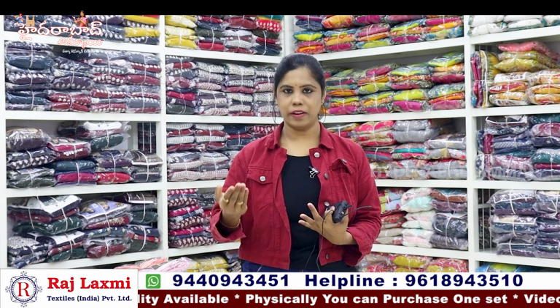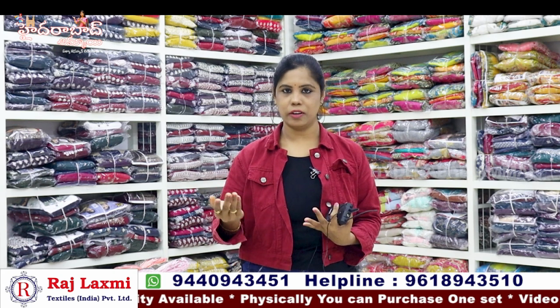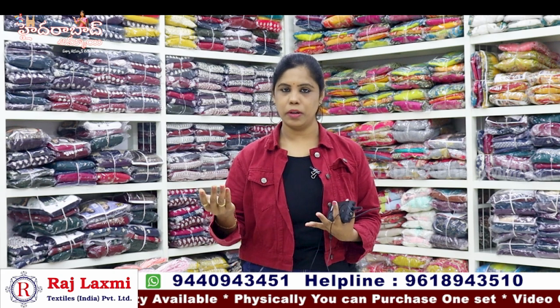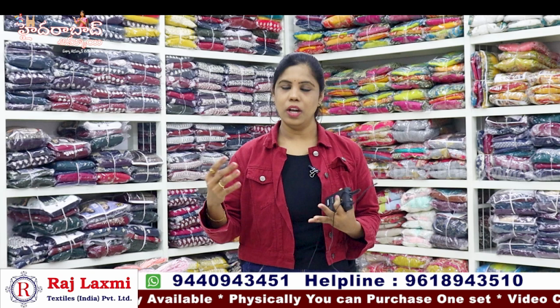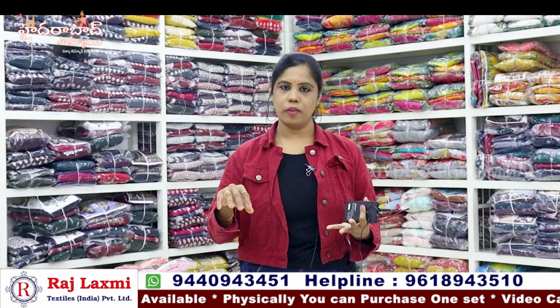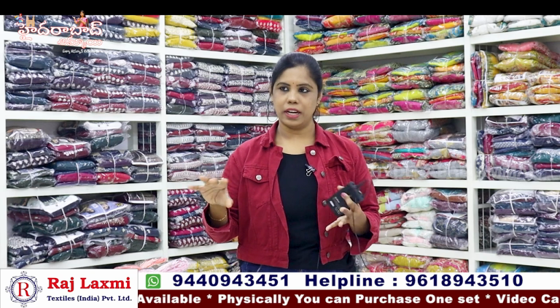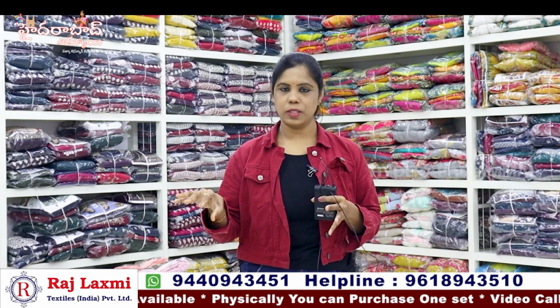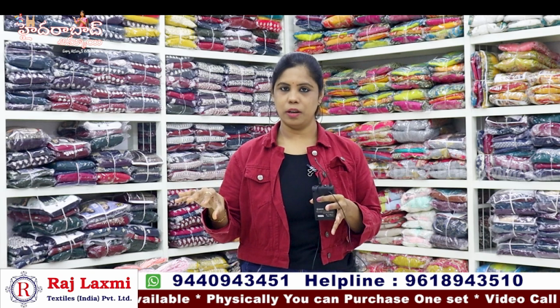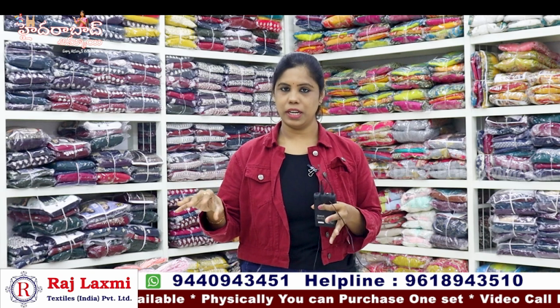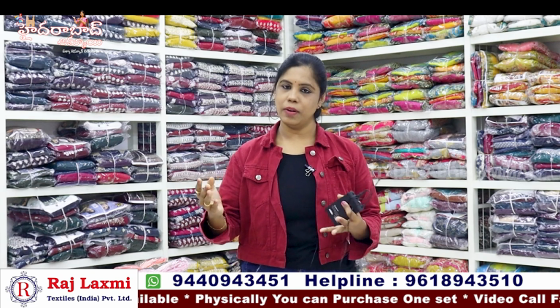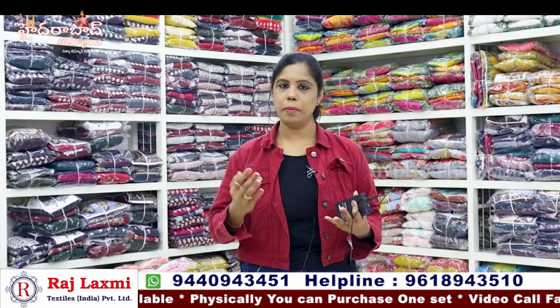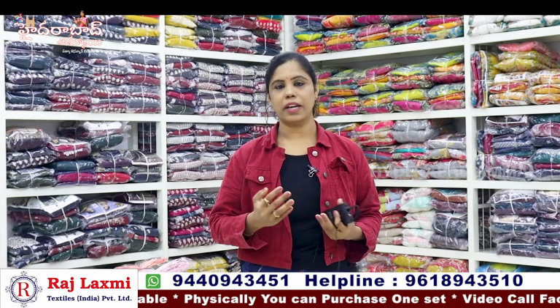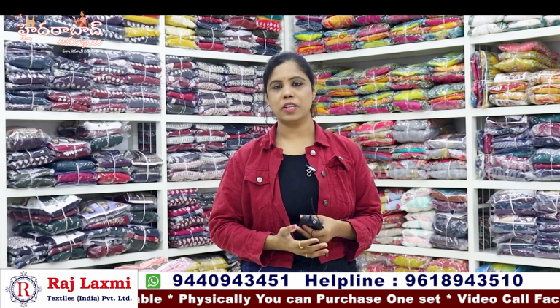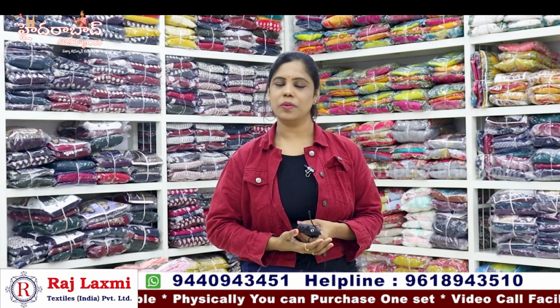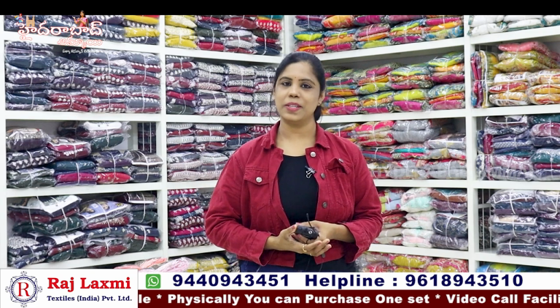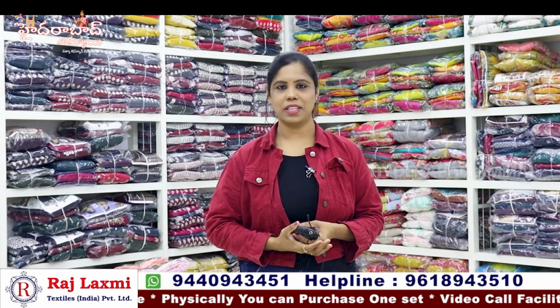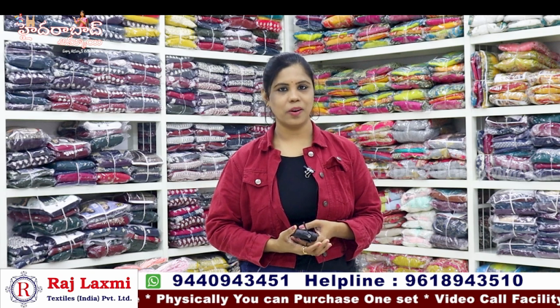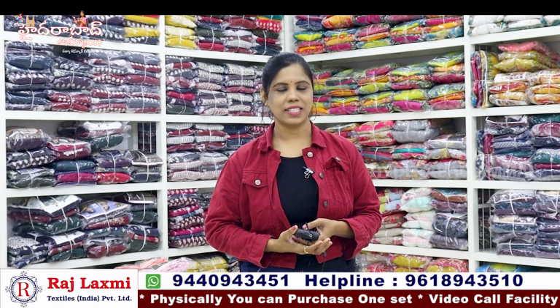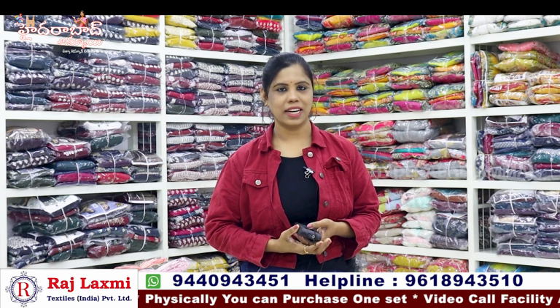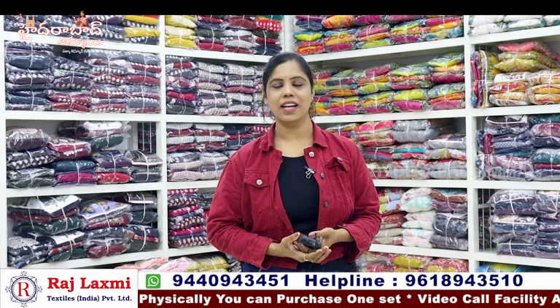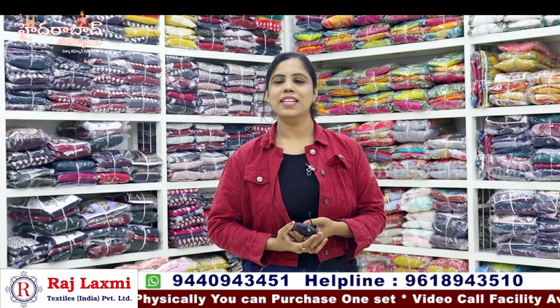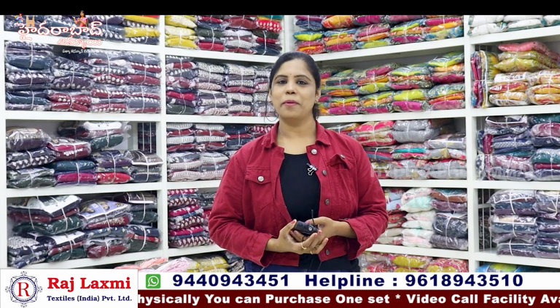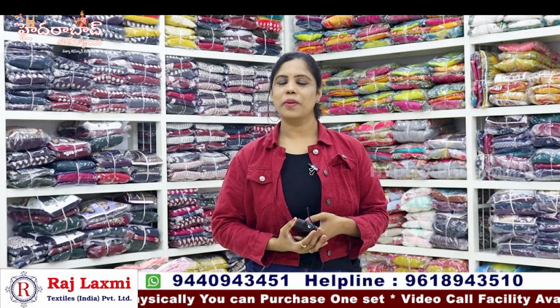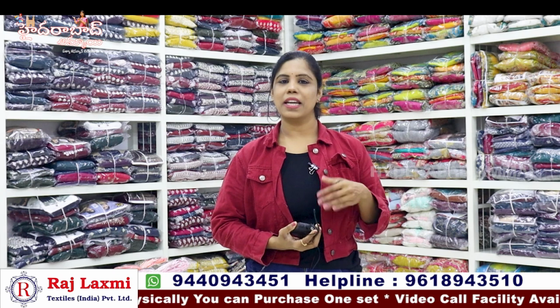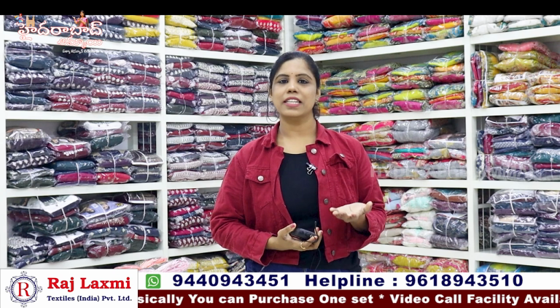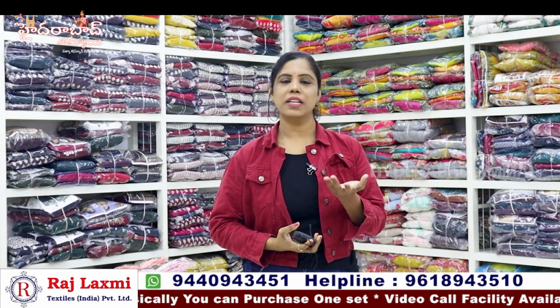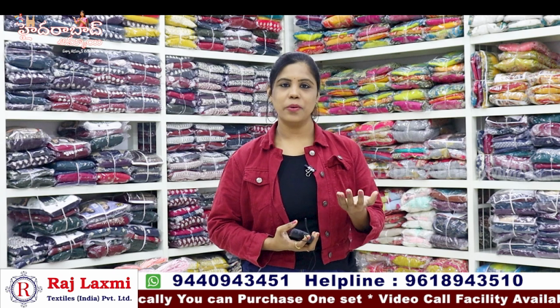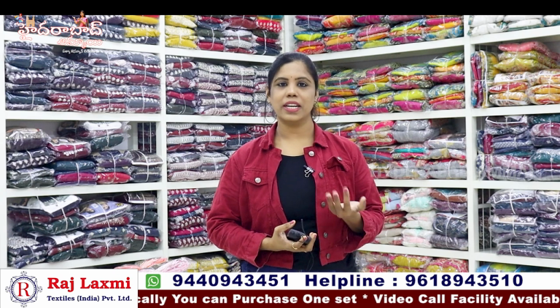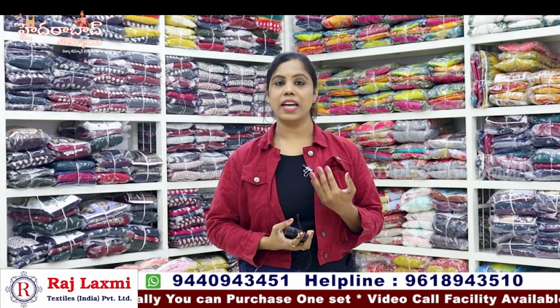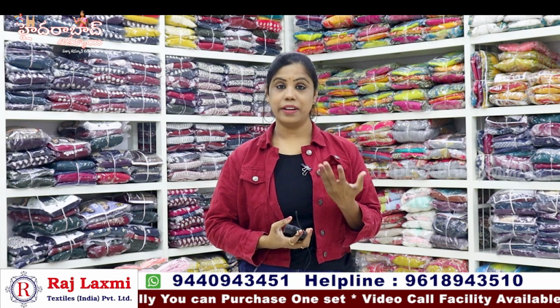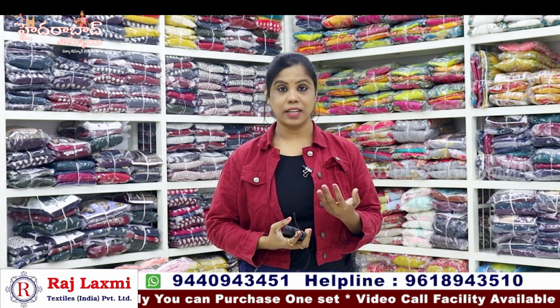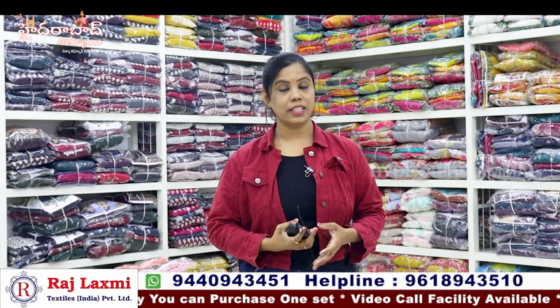If you are confused, you can call them for help. Now we have a collection for Christmas, New Year and Sankranti.